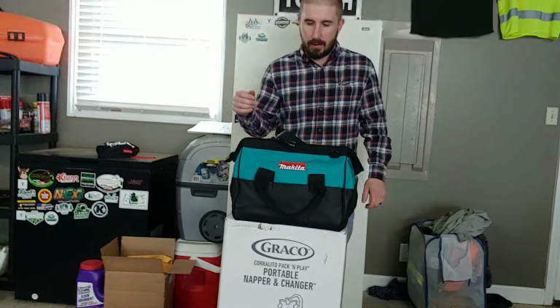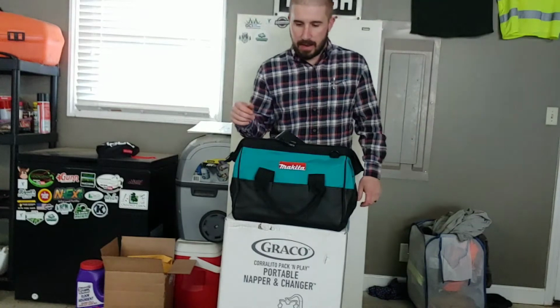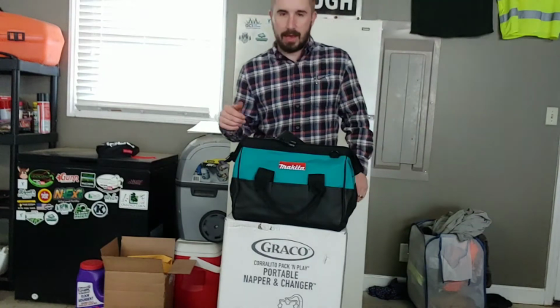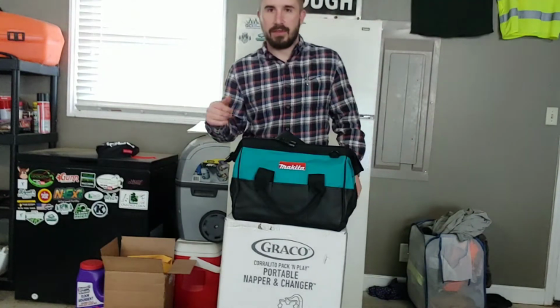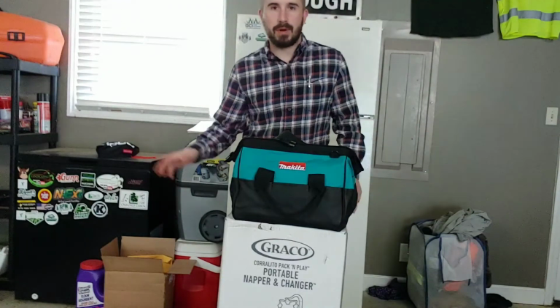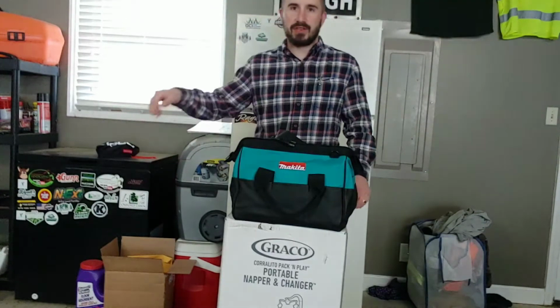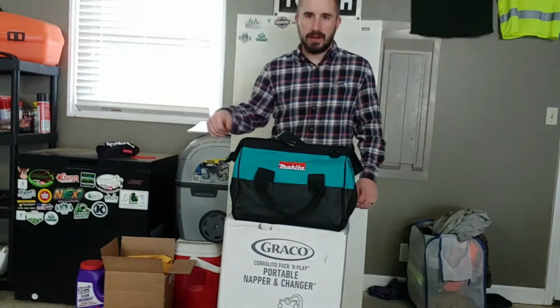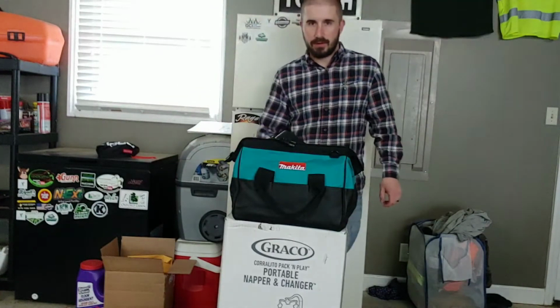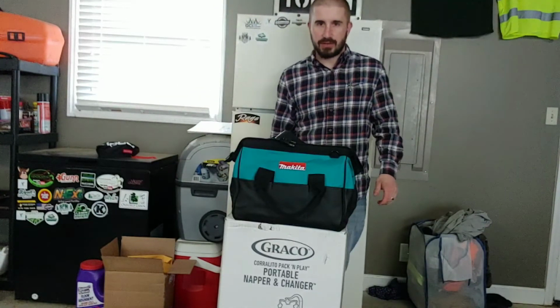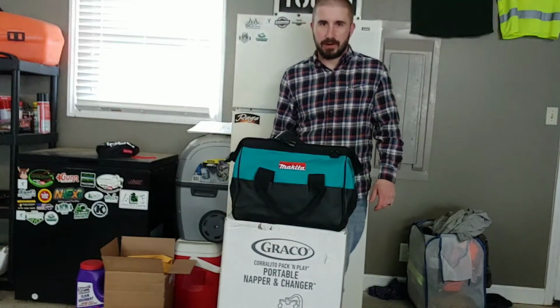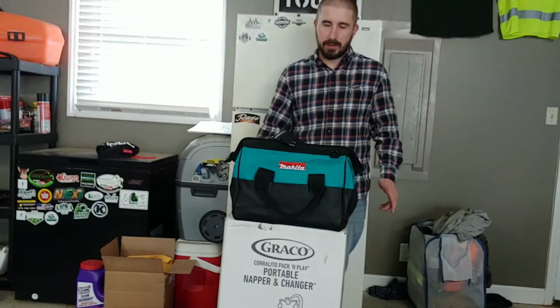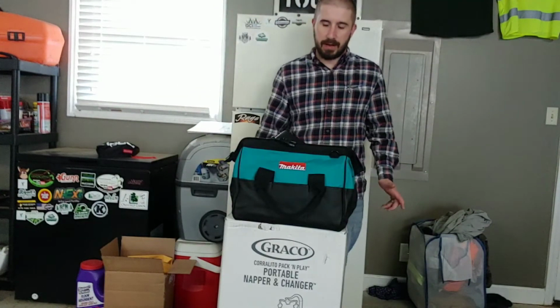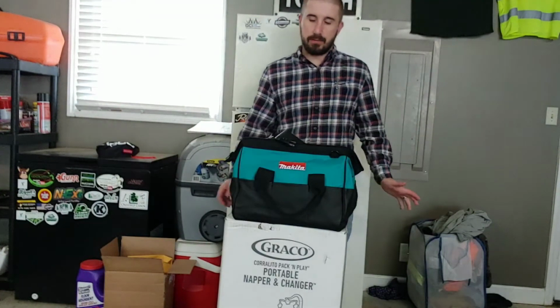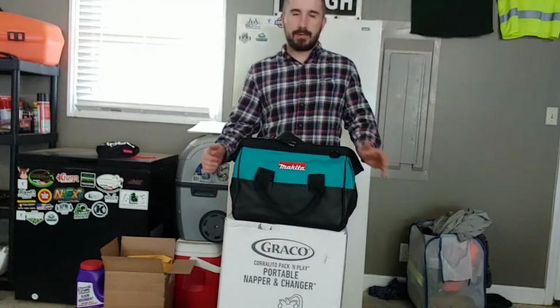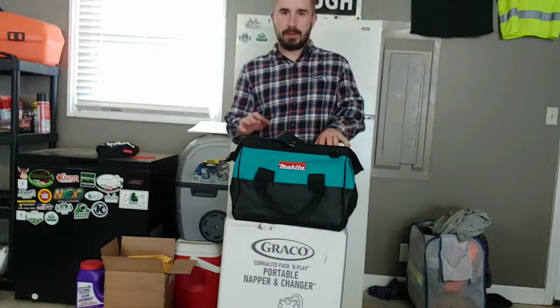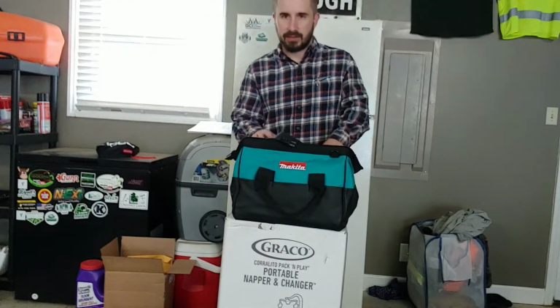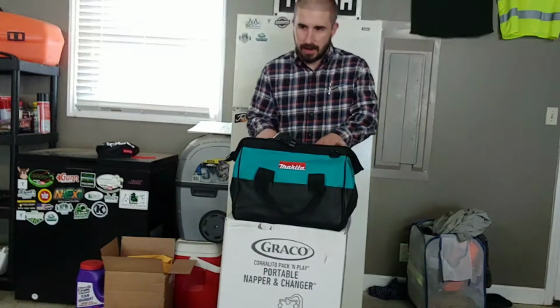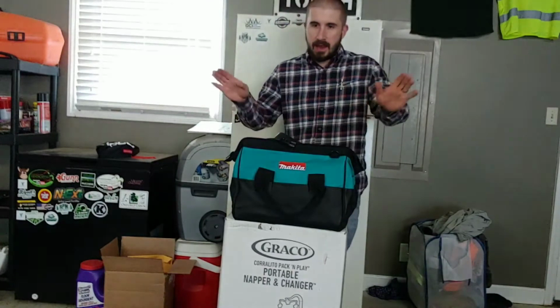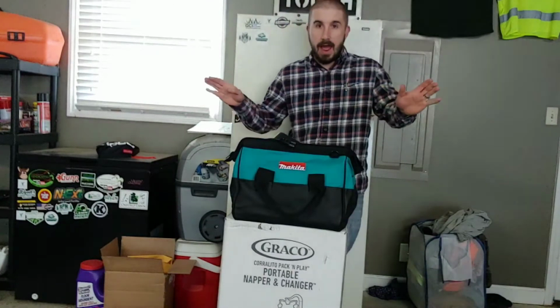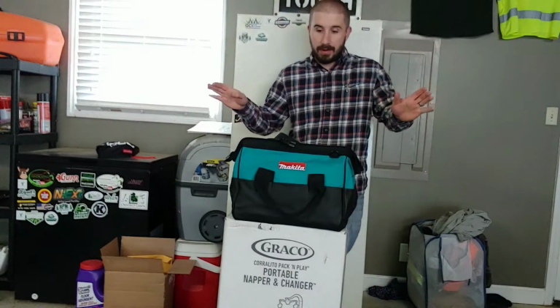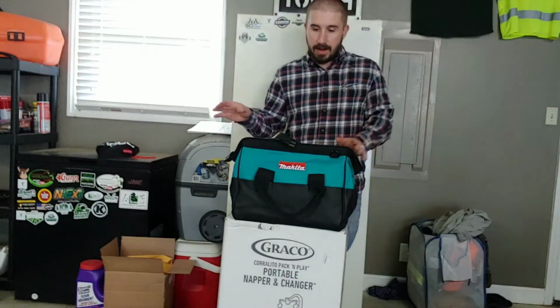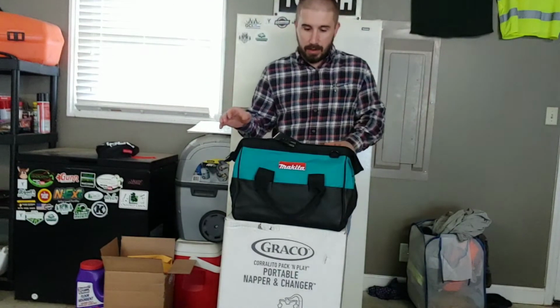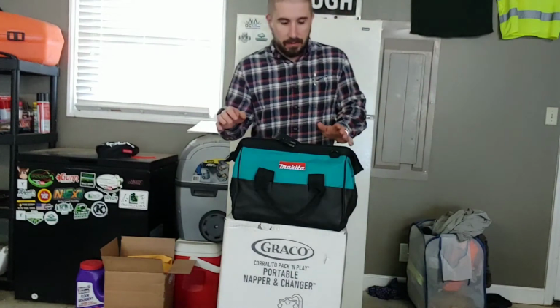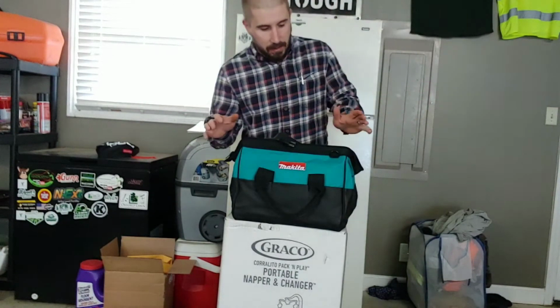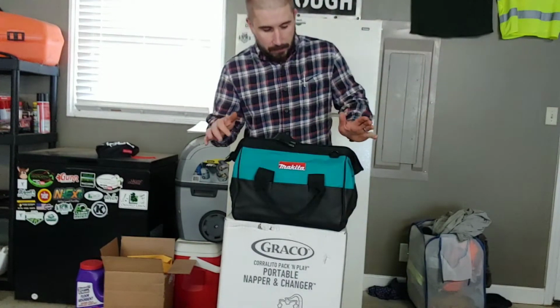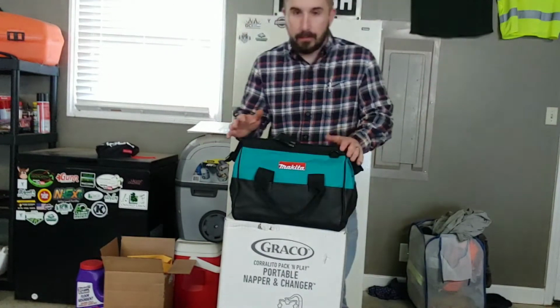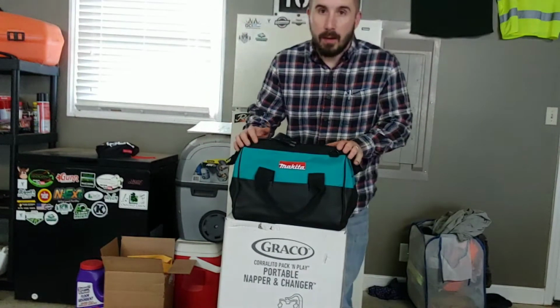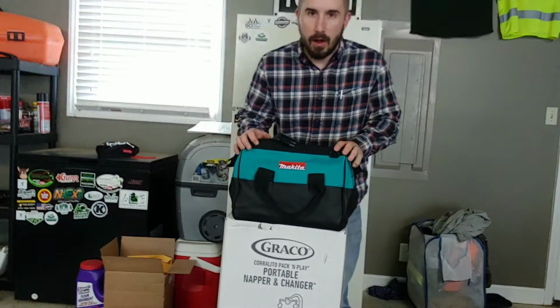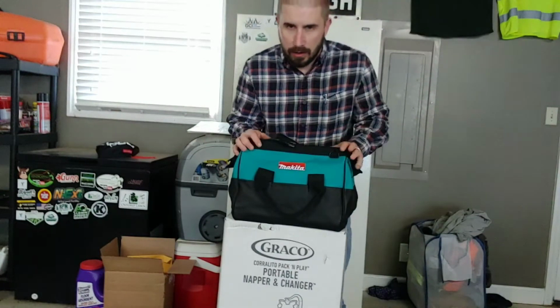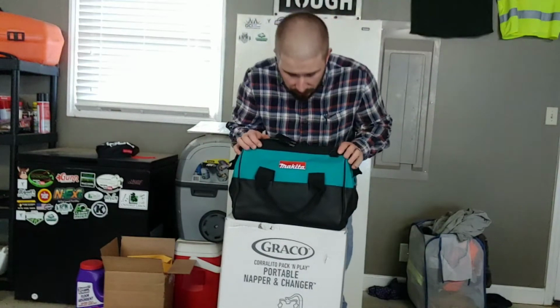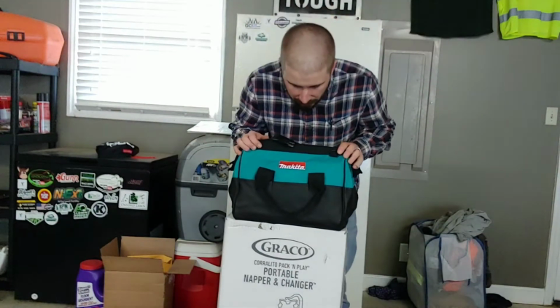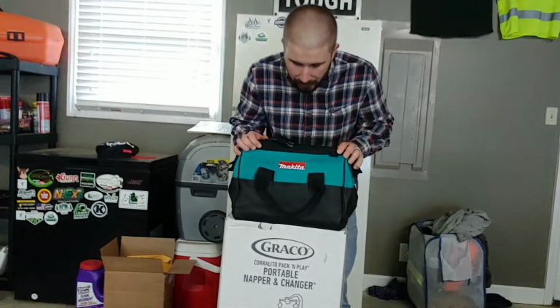I'd love to put a bench in here and use a bench grinder or a typical blade grinder, but that's just not happening right now. Anyway, I'm gonna talk just a few minutes about the Makita battery-powered angle grinder.